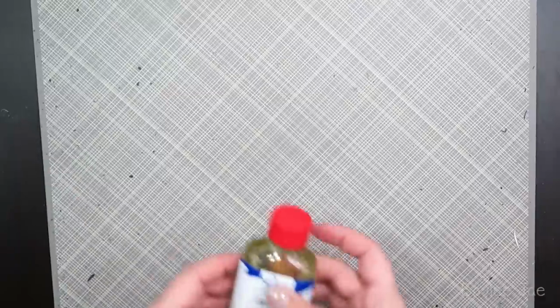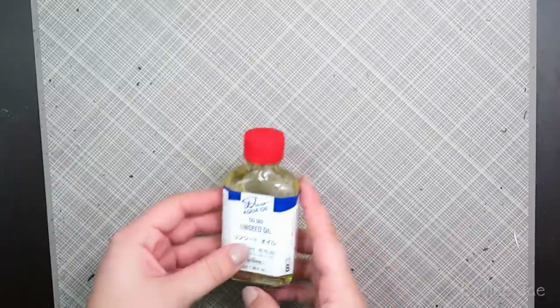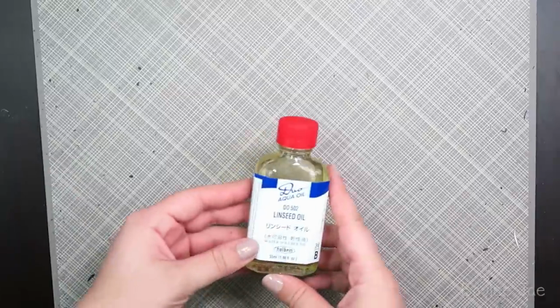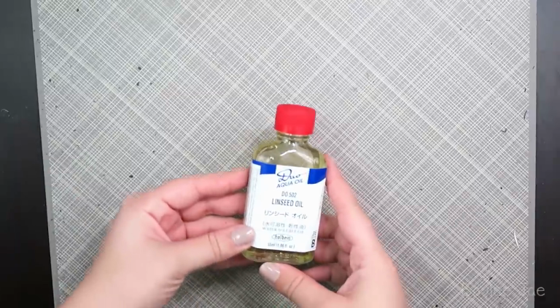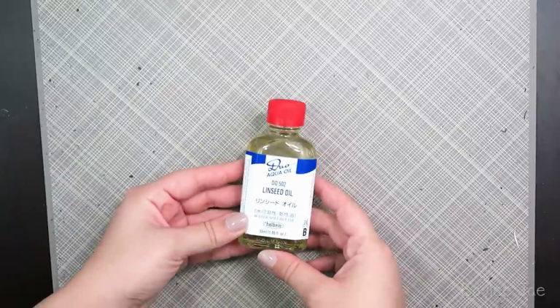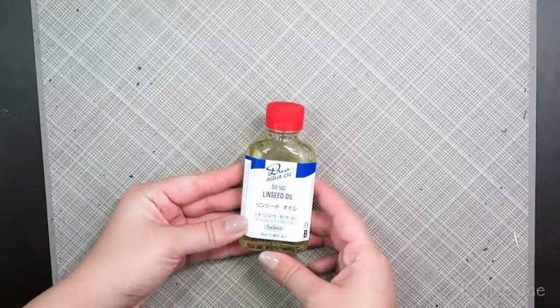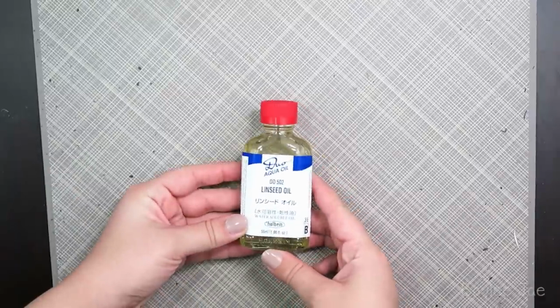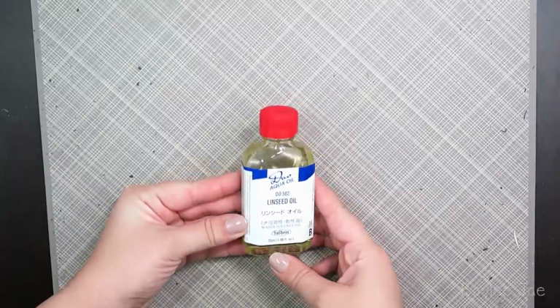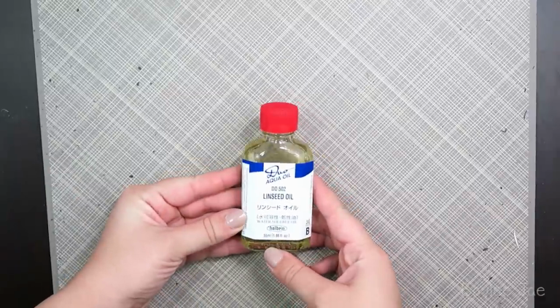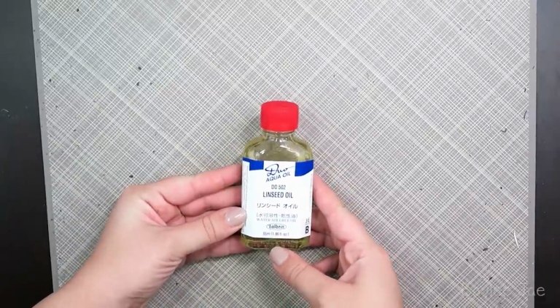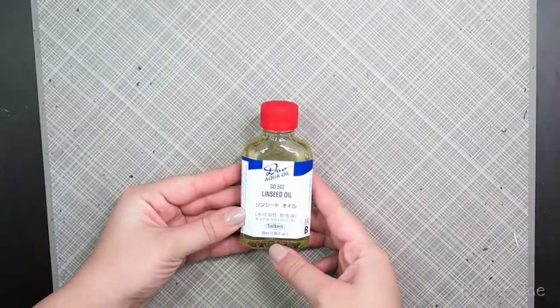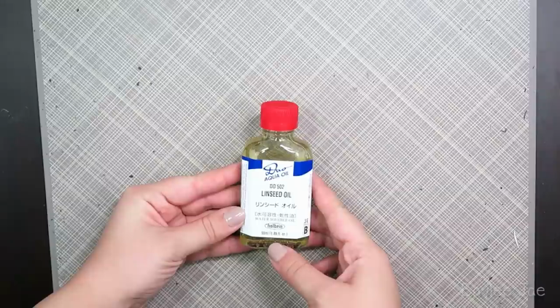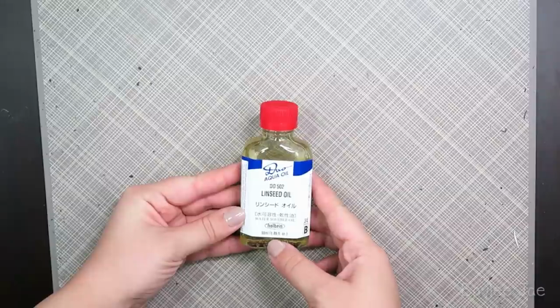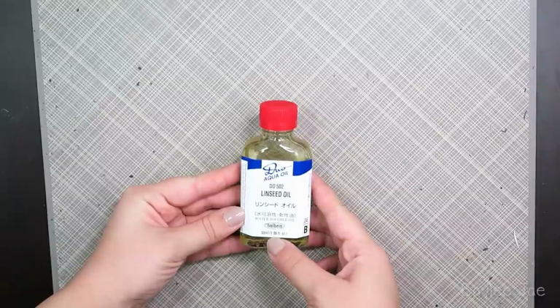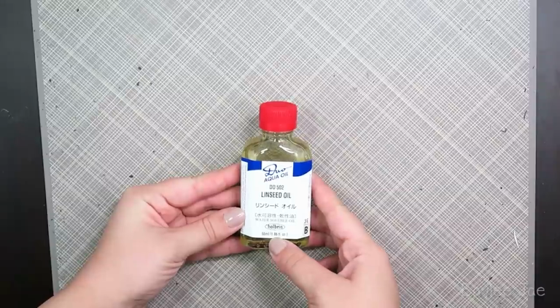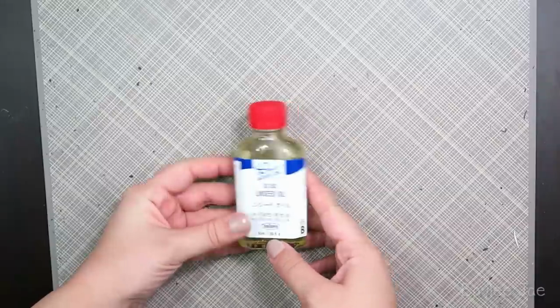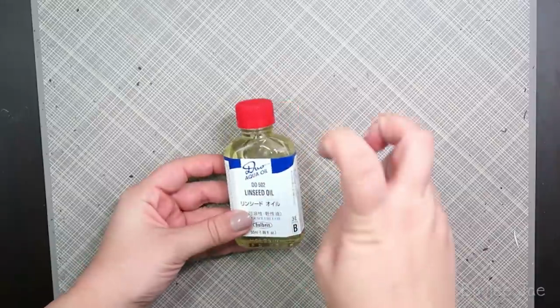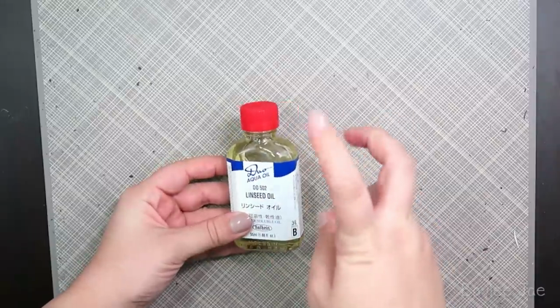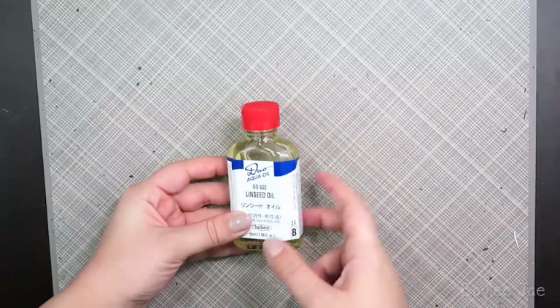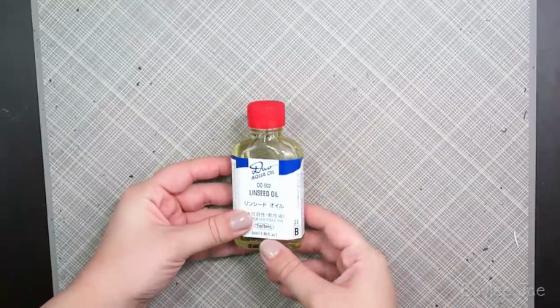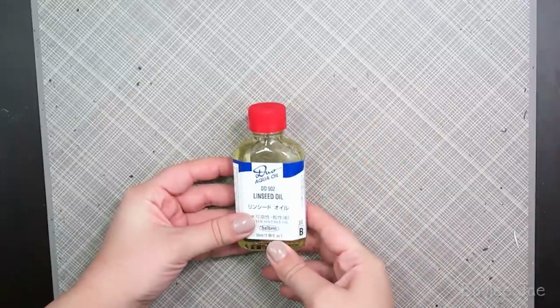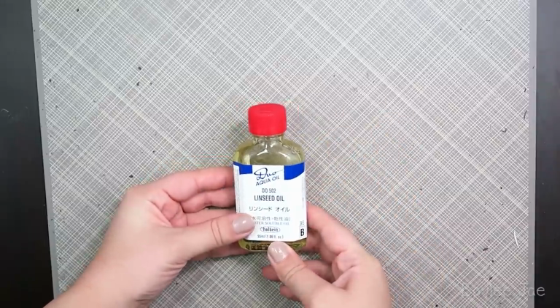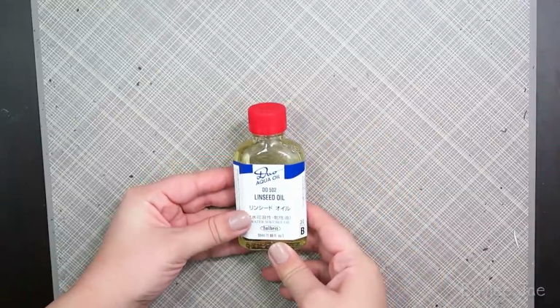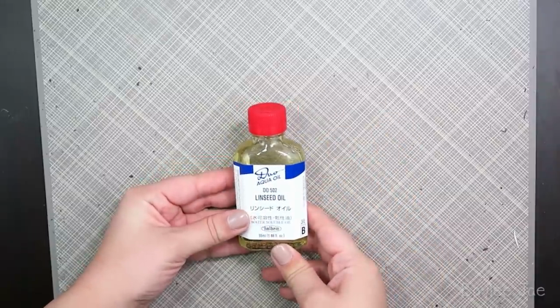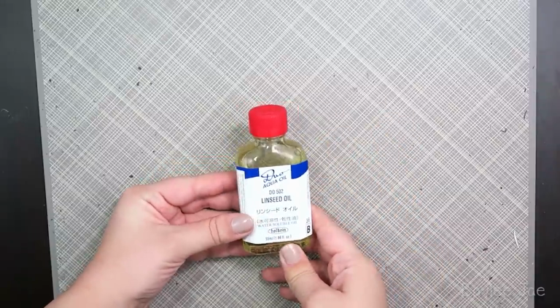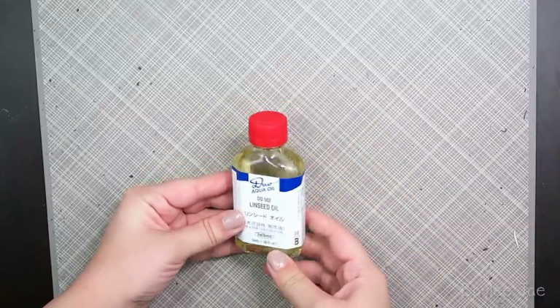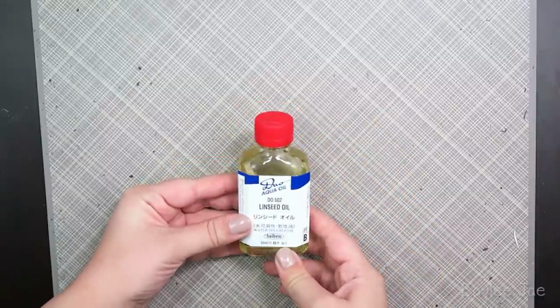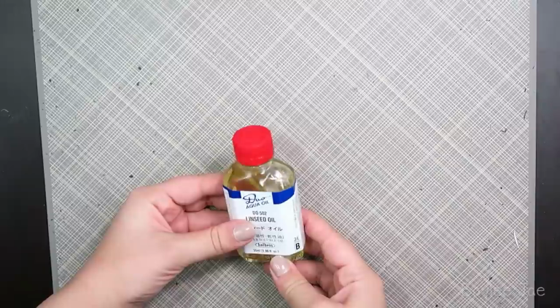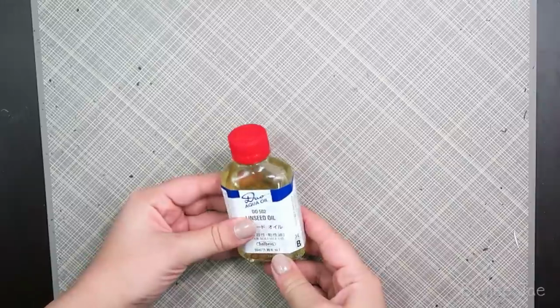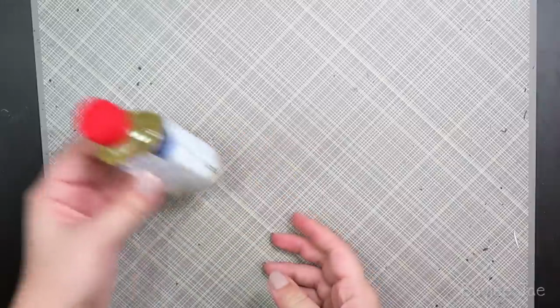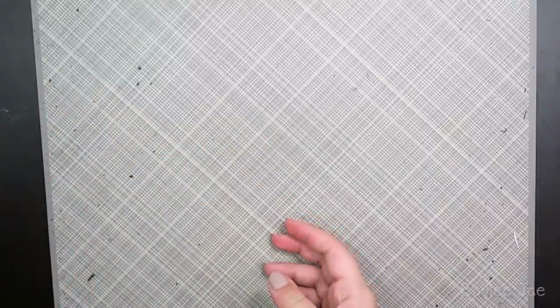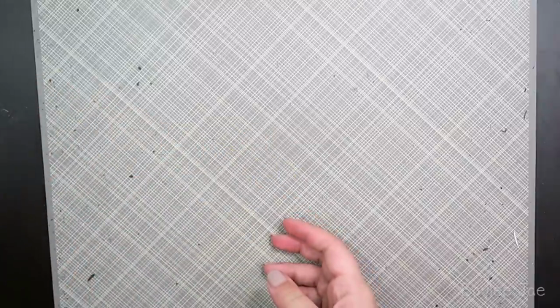I got some linseed oil, which is used for — I guess you'd say thinning down your paint, just making it a bit thinner. Just a small little jar of that.